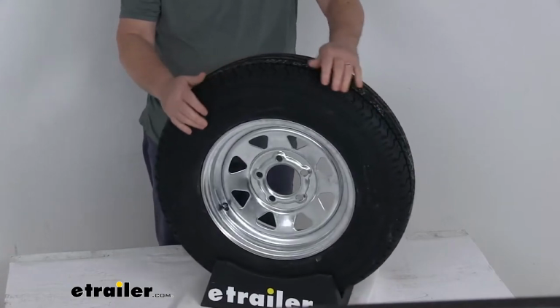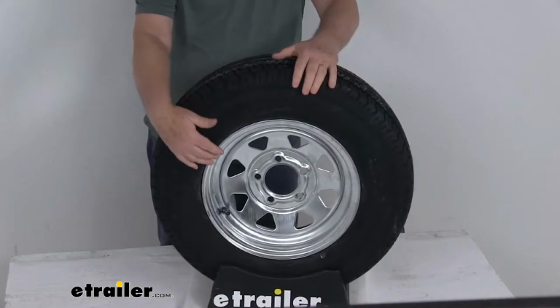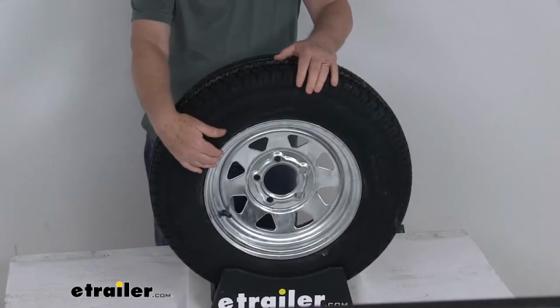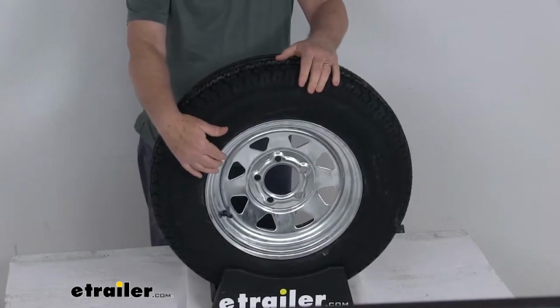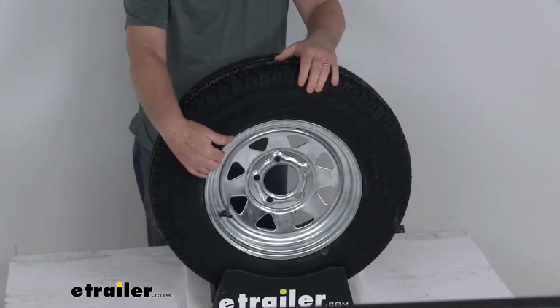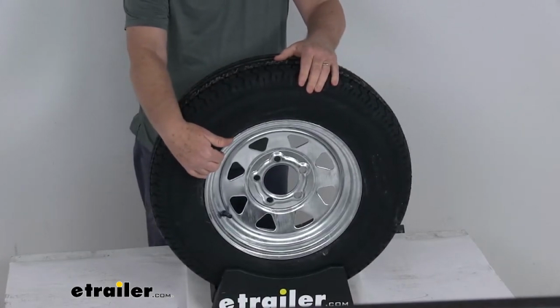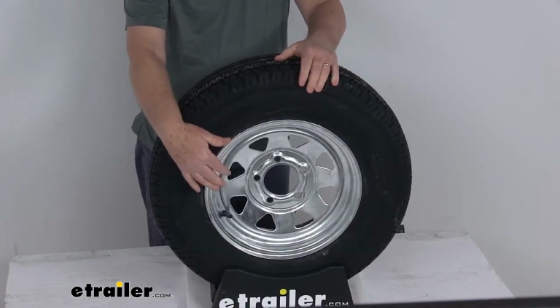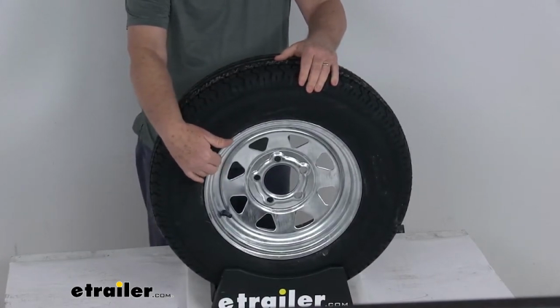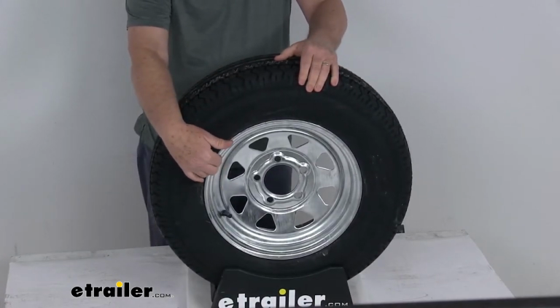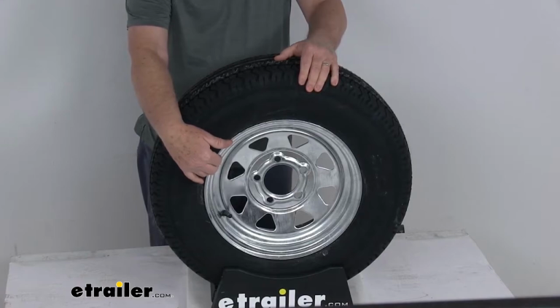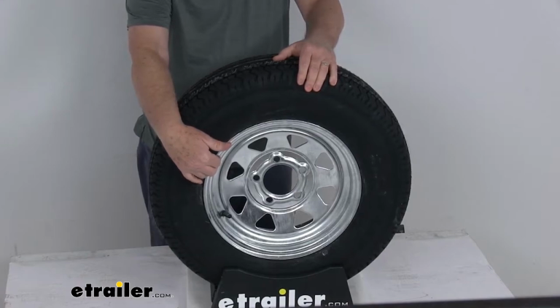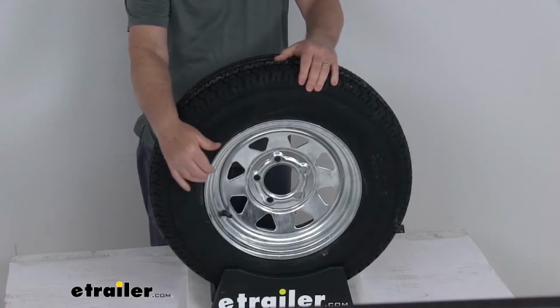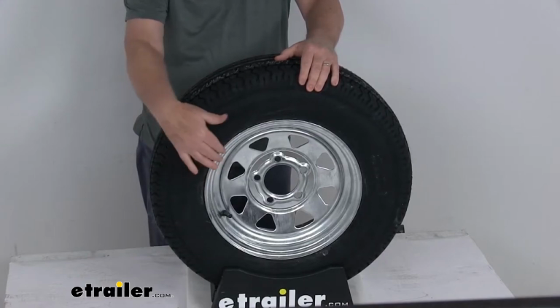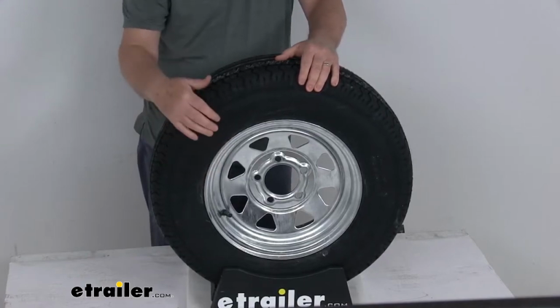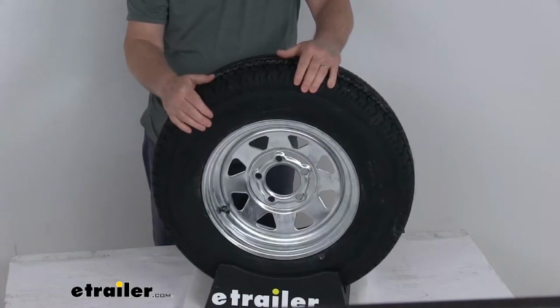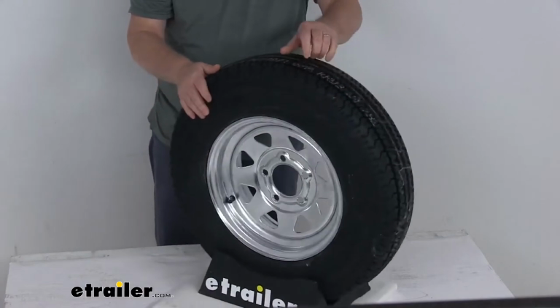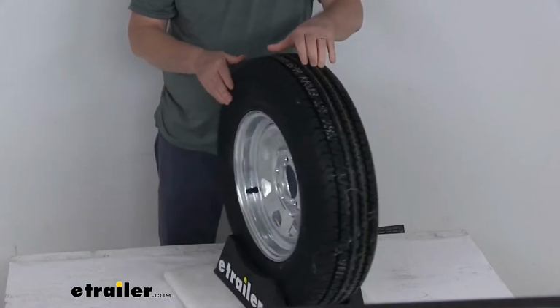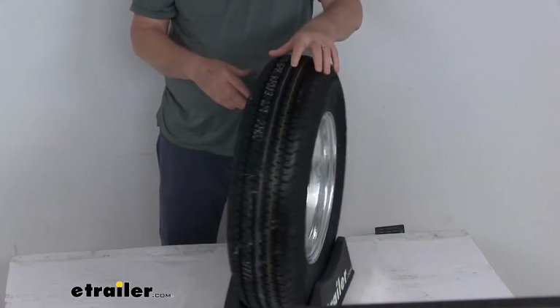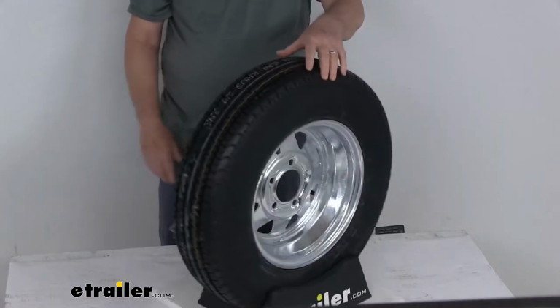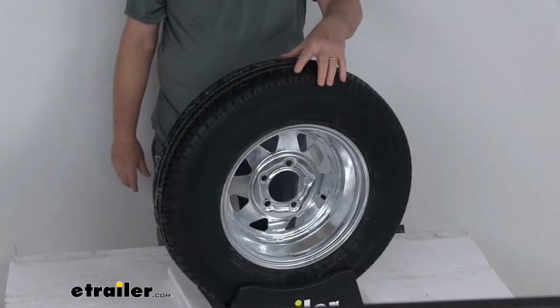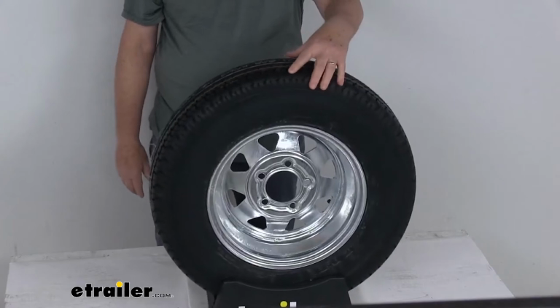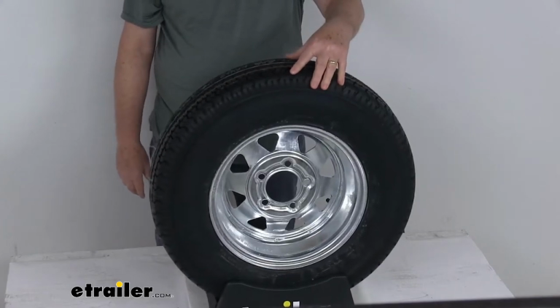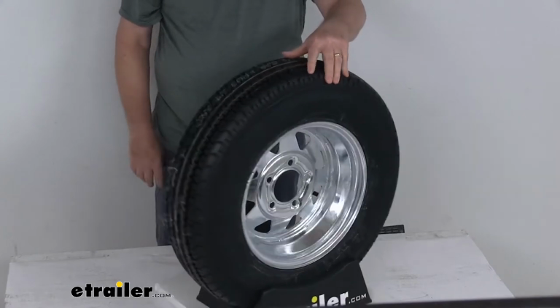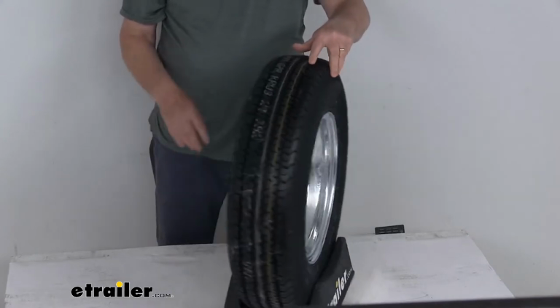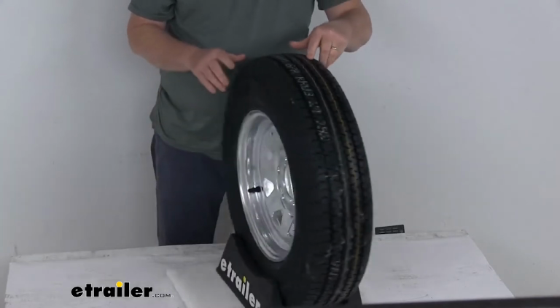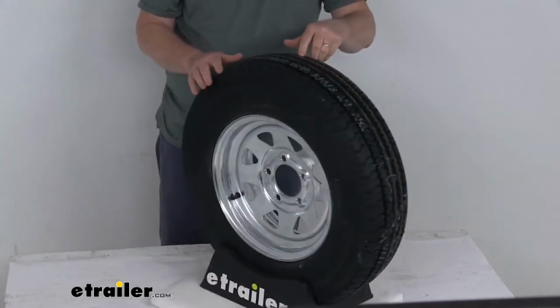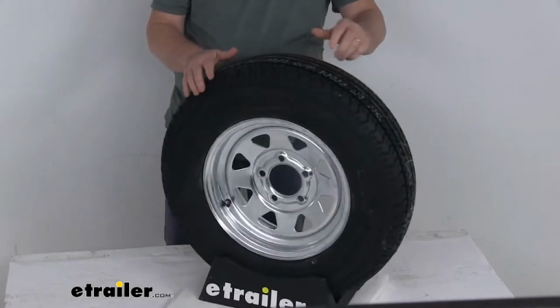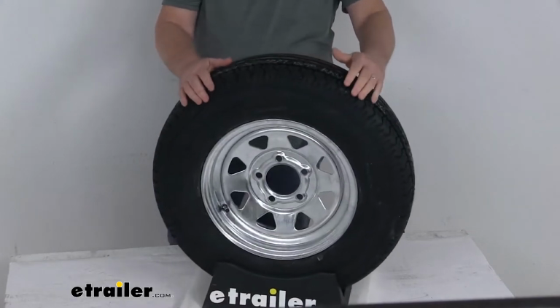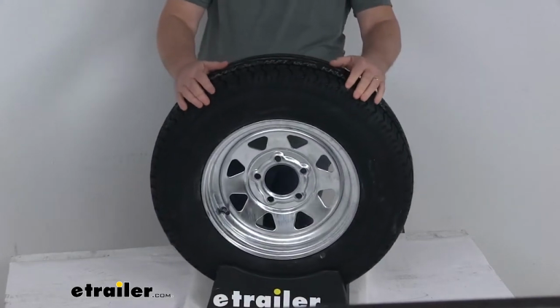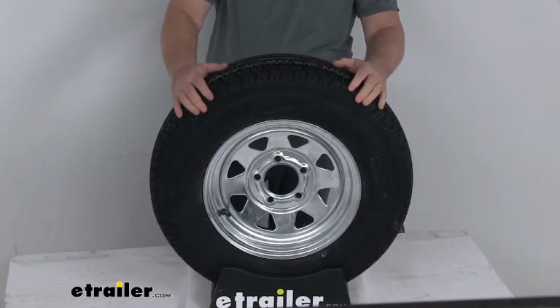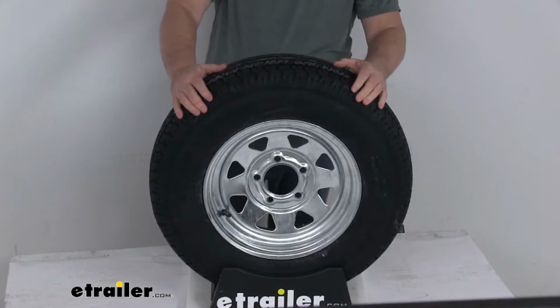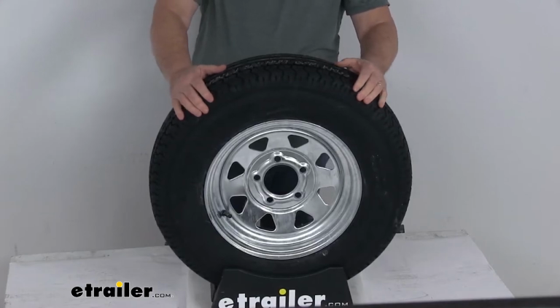The wheel it's mounted on is an 8-spoke steel wheel, and it is galvanized to resist rust and corrosion. Galvanized wheels are used a lot in marine applications, where you're going to be around water. This tire and wheel assembly will meet DOT — Department of Transportation — specifications.